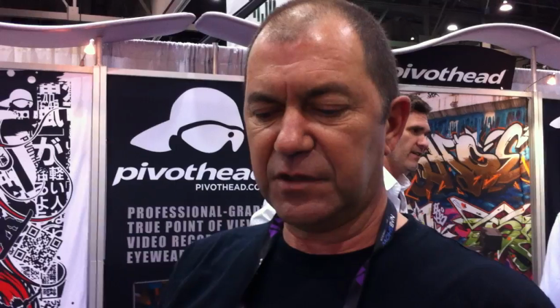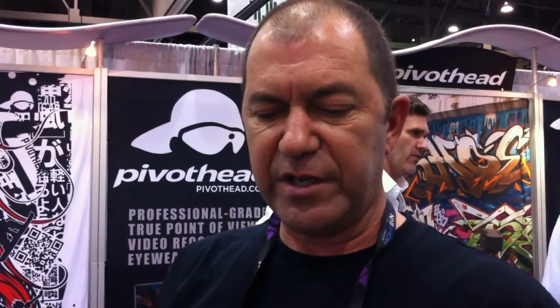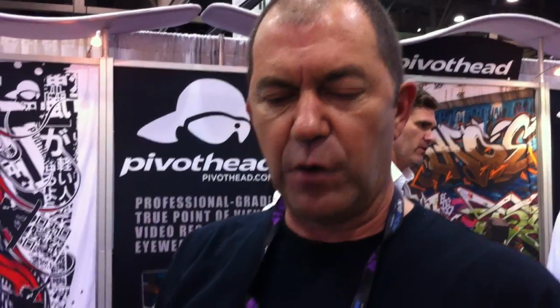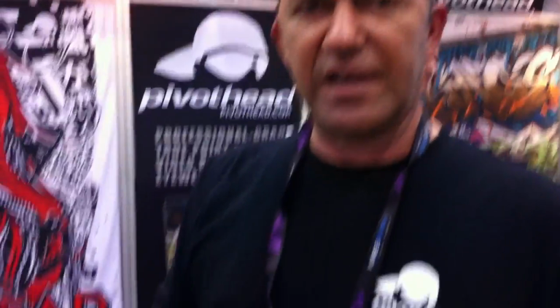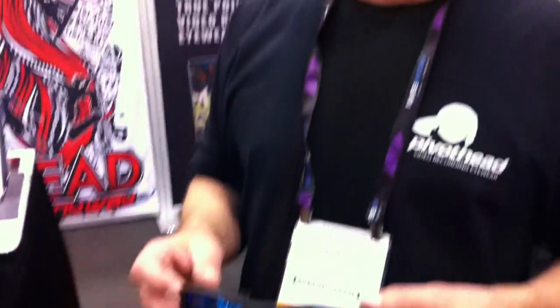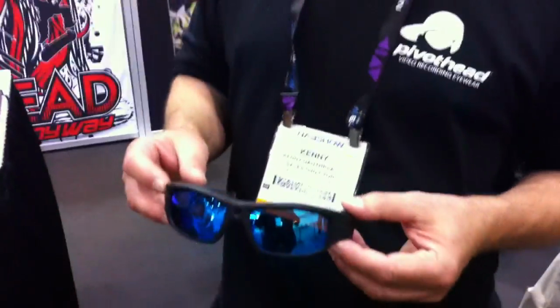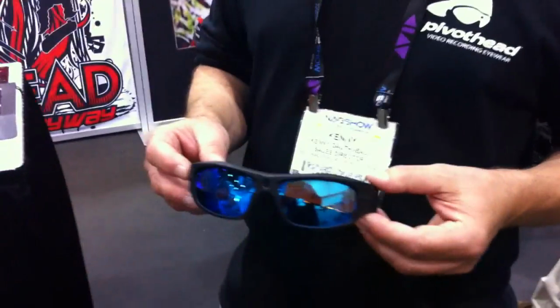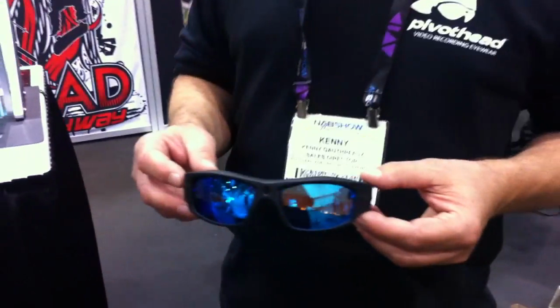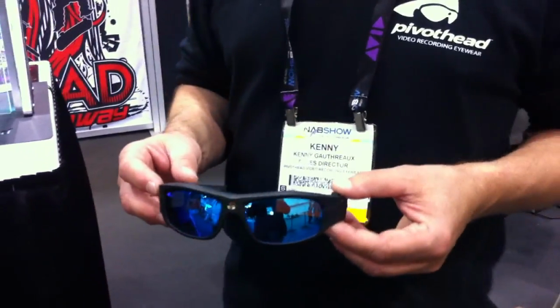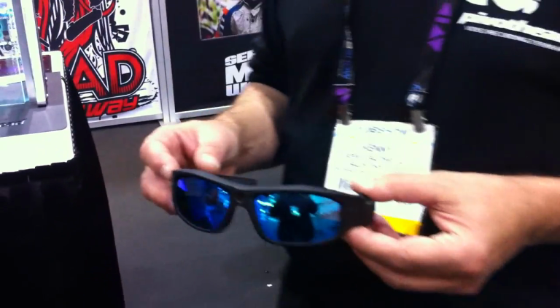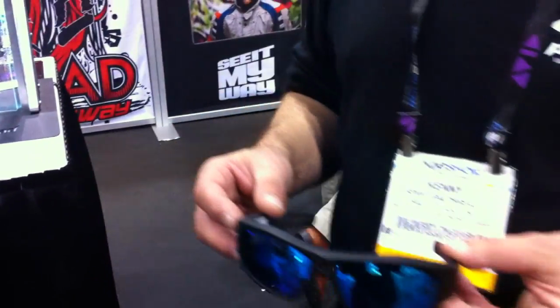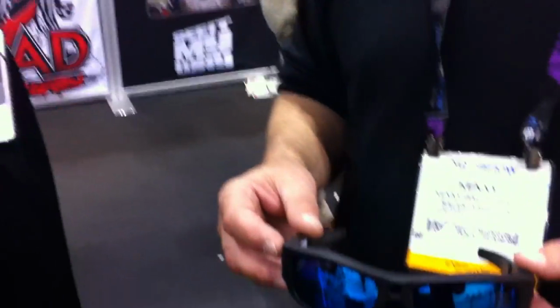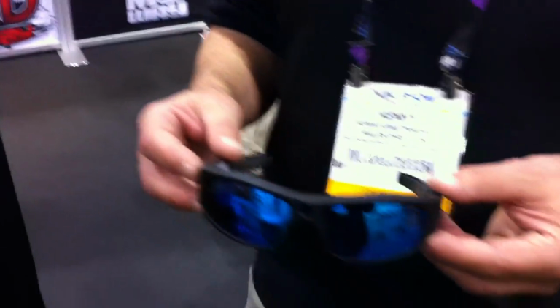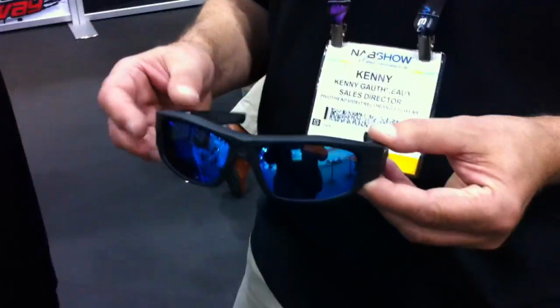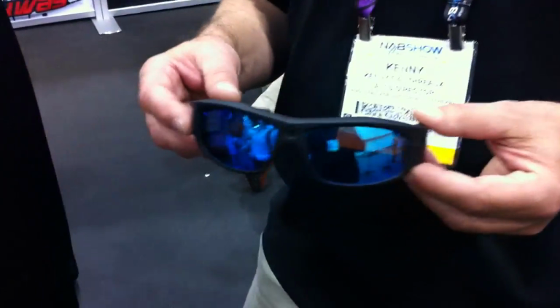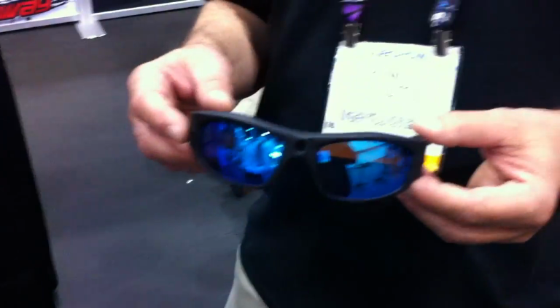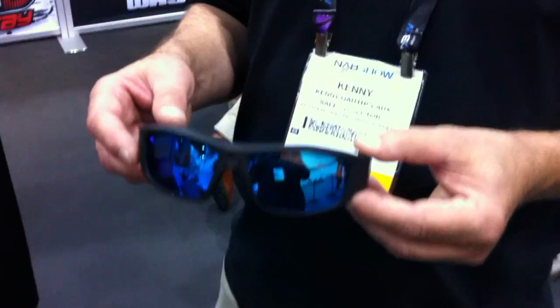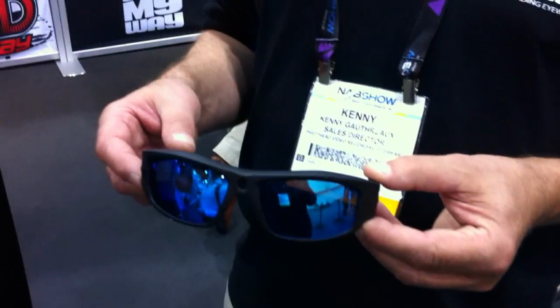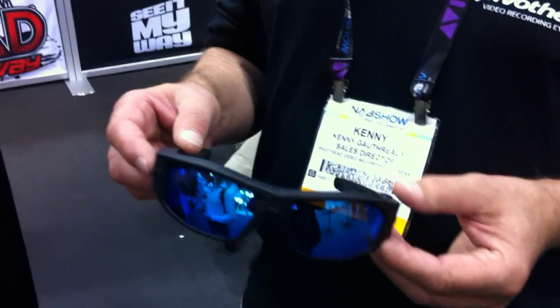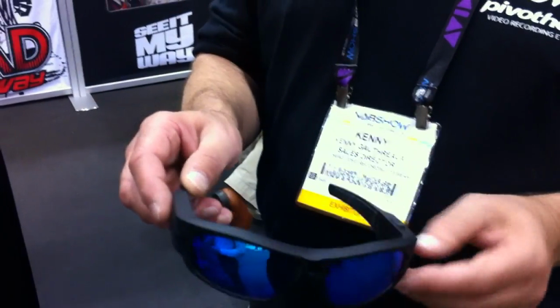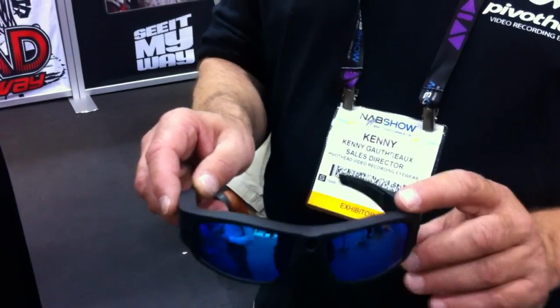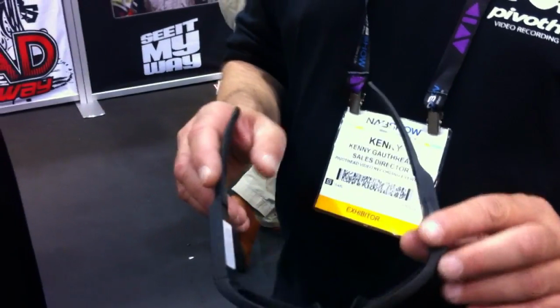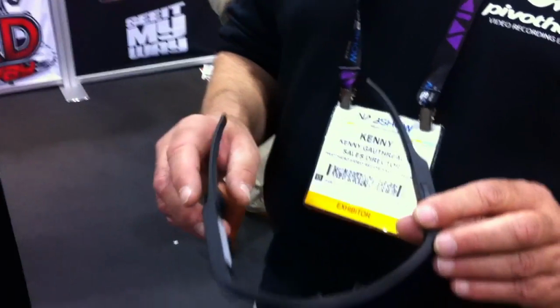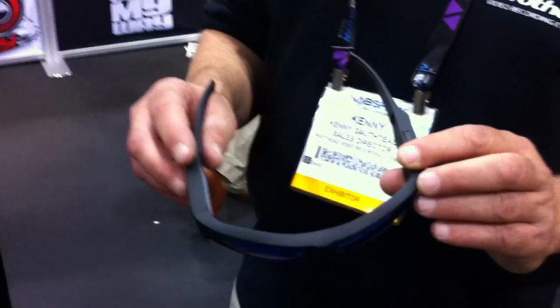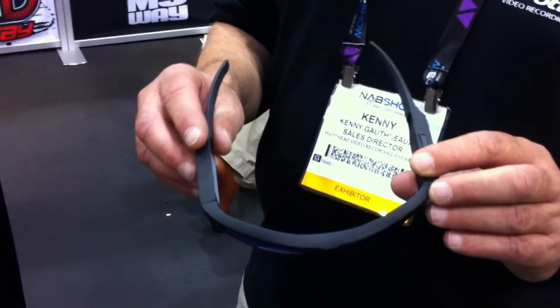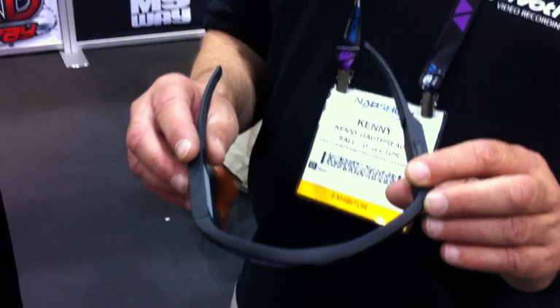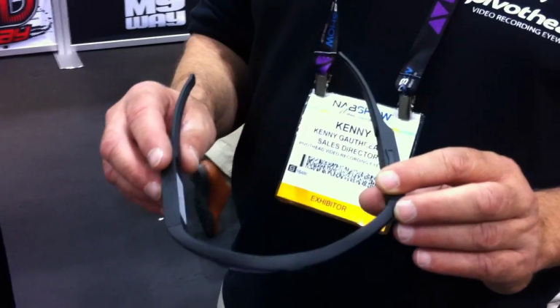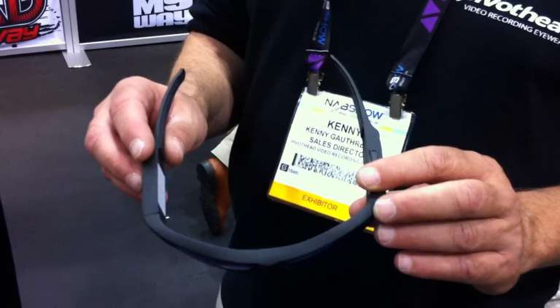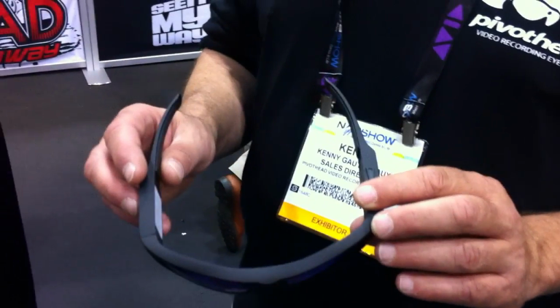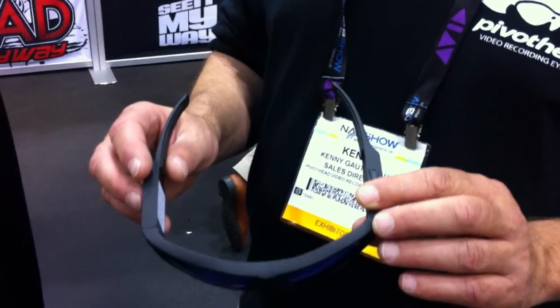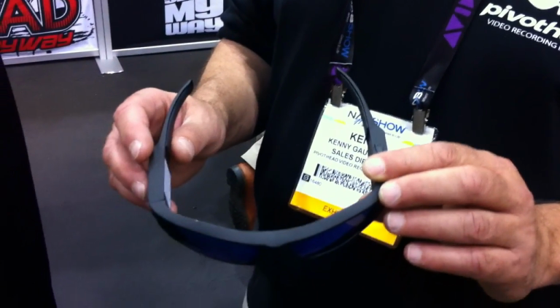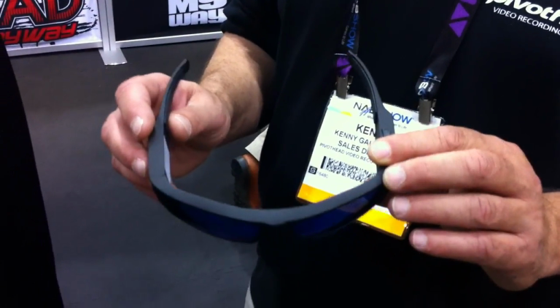It has three different focus settings: continuous autofocus, fixed focus, or macro focus. It's also an 8 megapixel digital still frame camera.